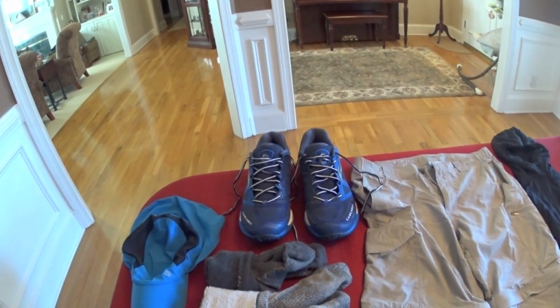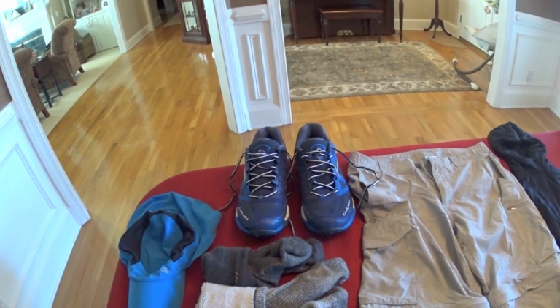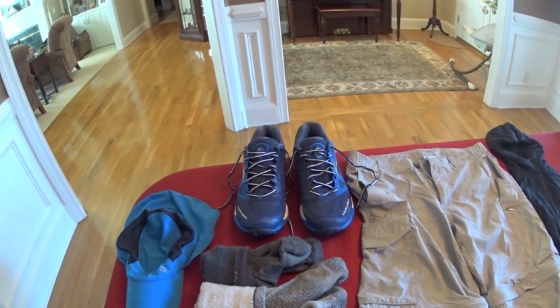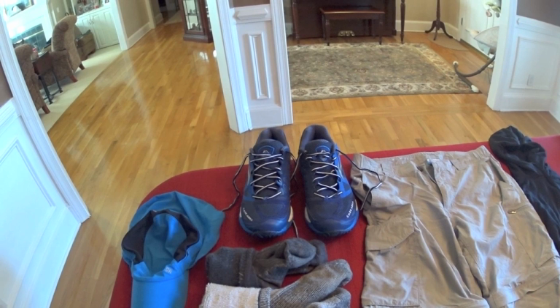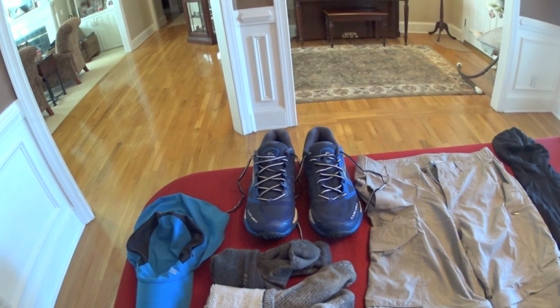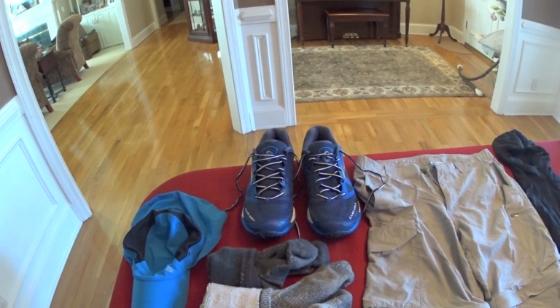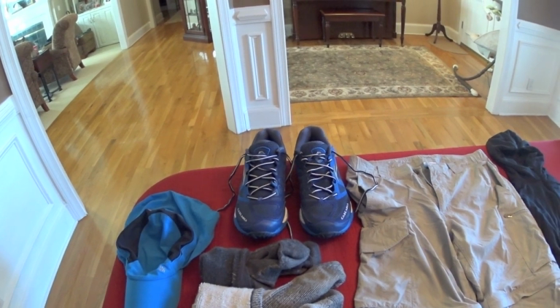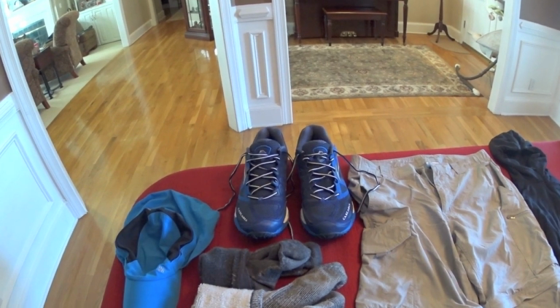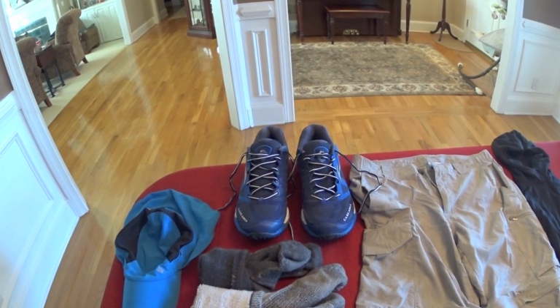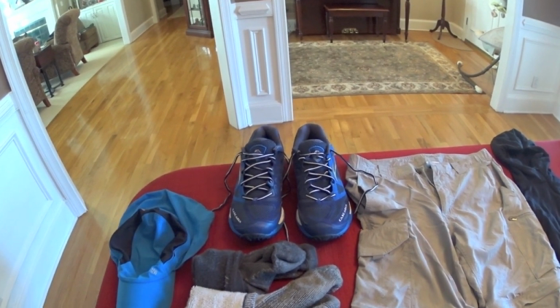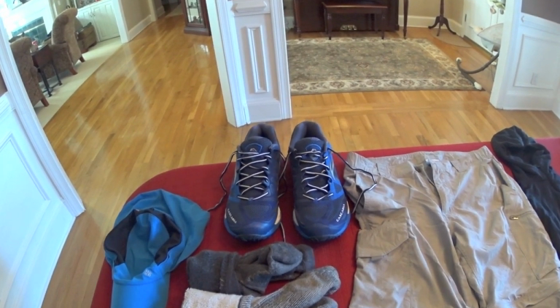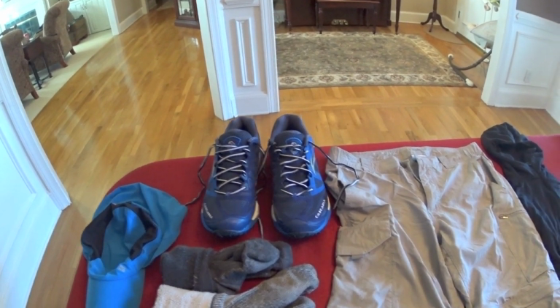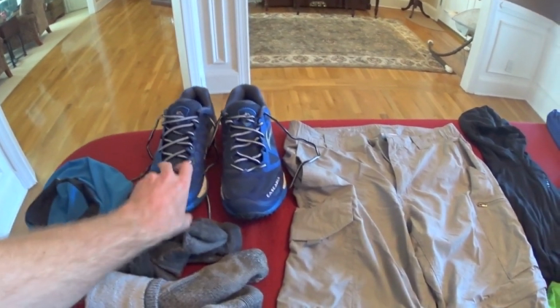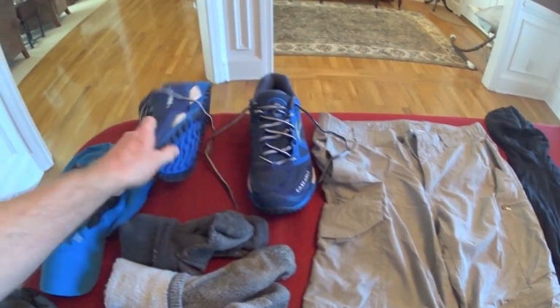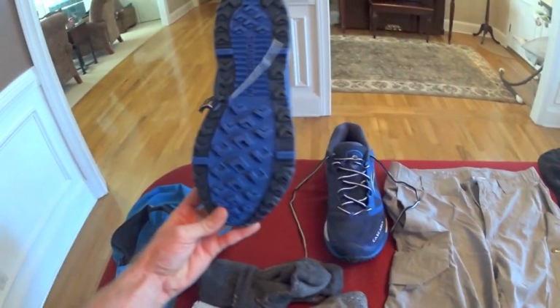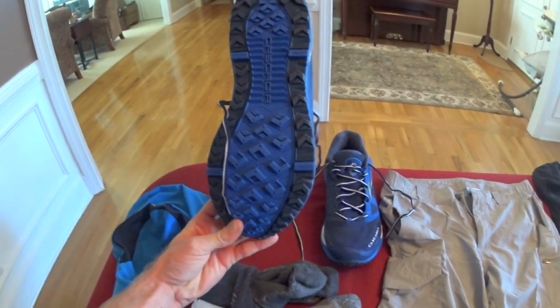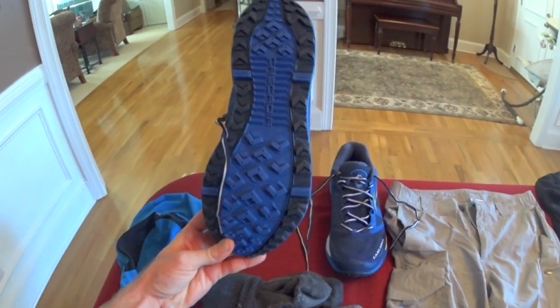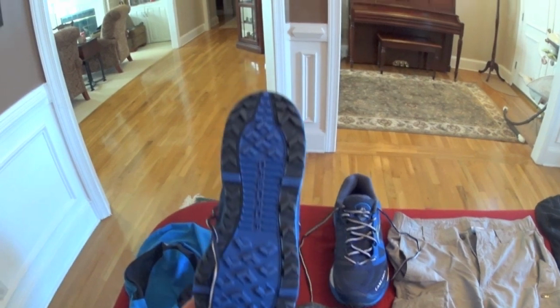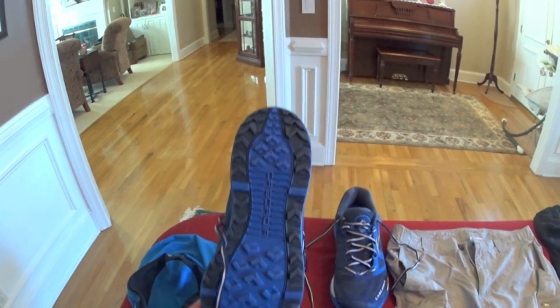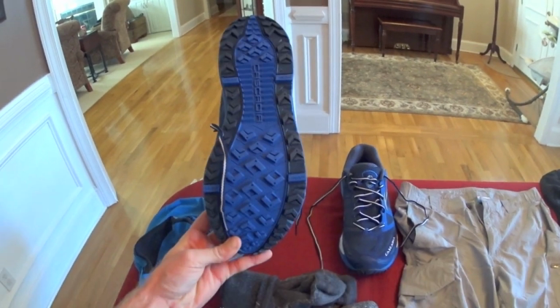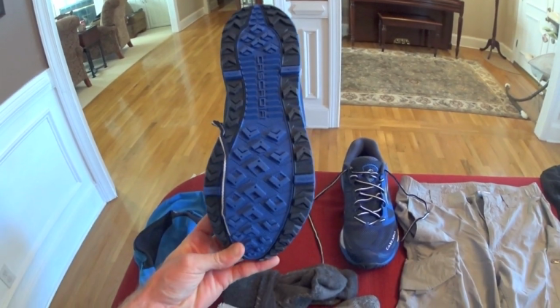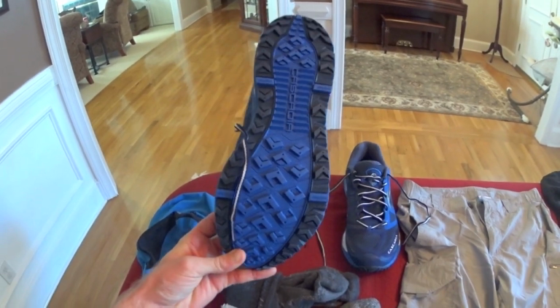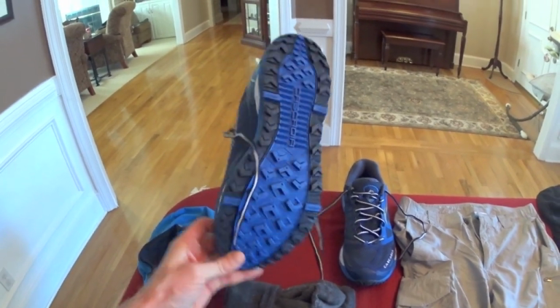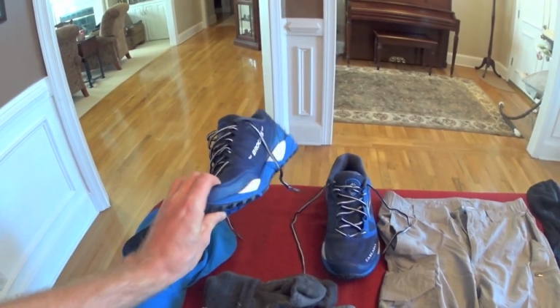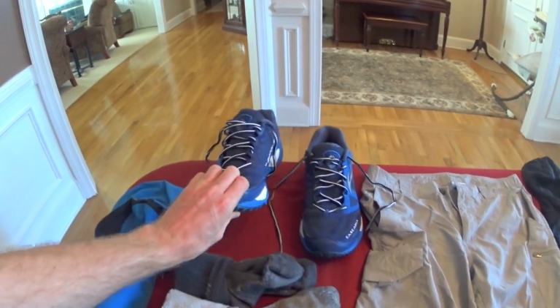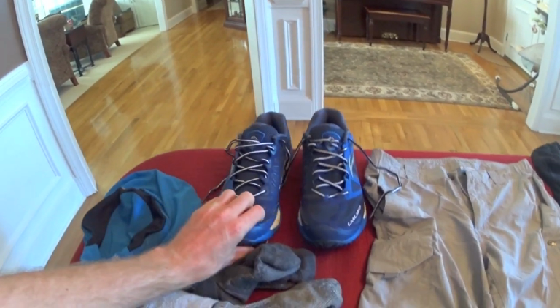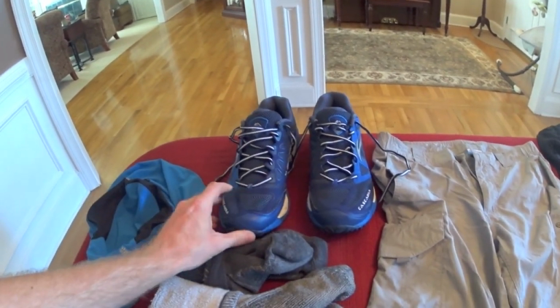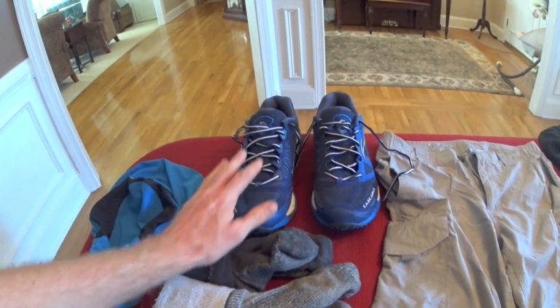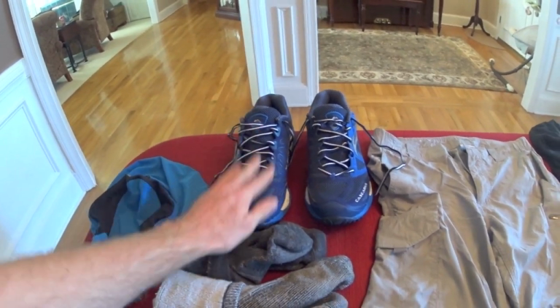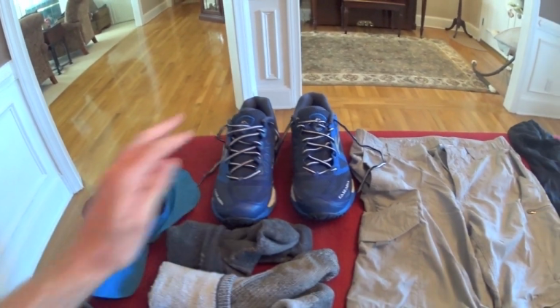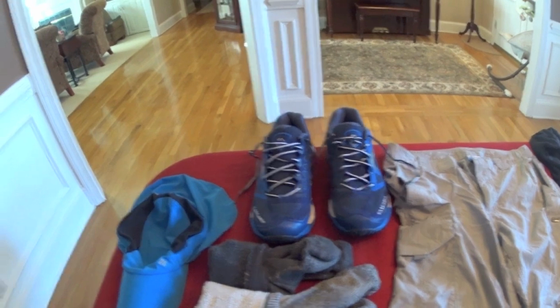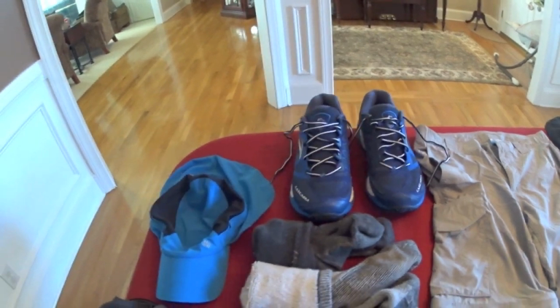You get around six to seven hundred, possibly eight hundred miles out of a single pair of those shoes, so I'm going to be using these exclusively. They did come out with Cascadia 10s, which is great because that means the 9s are now discounted.